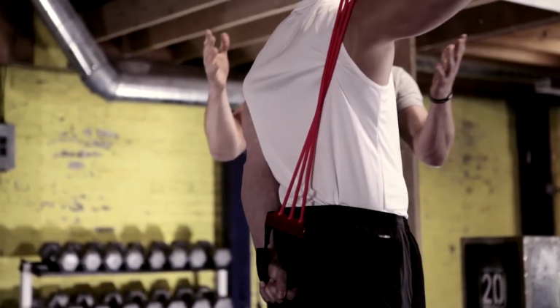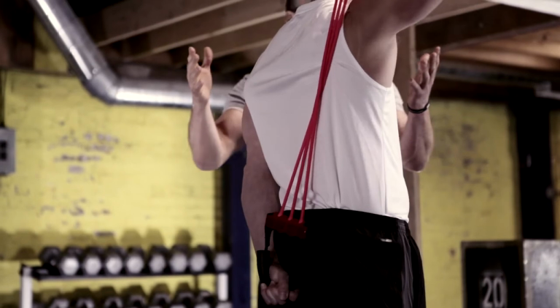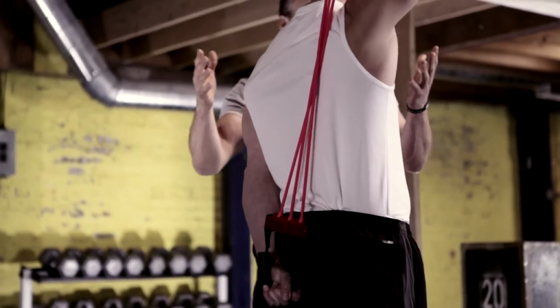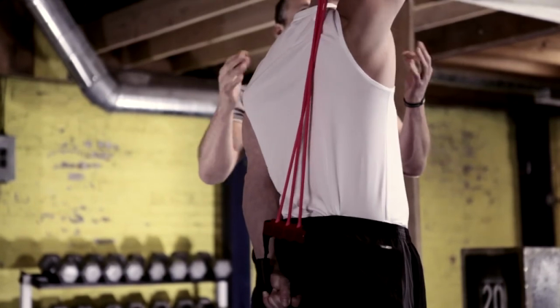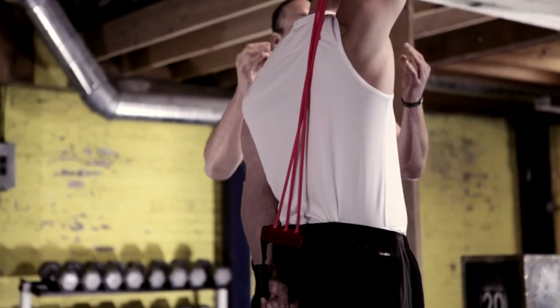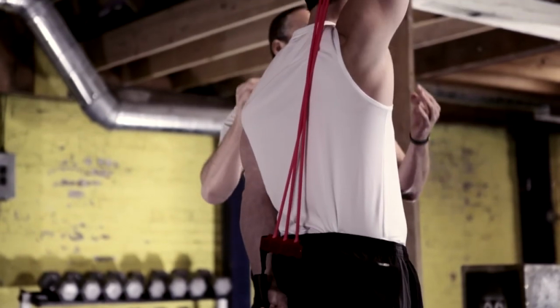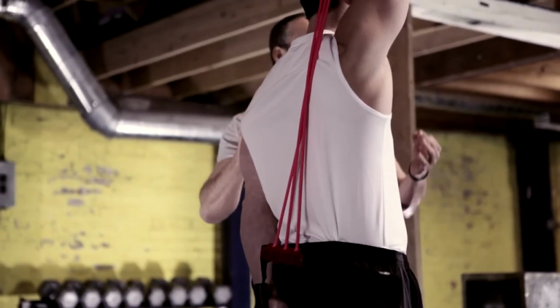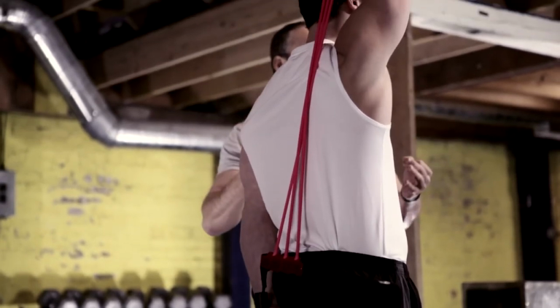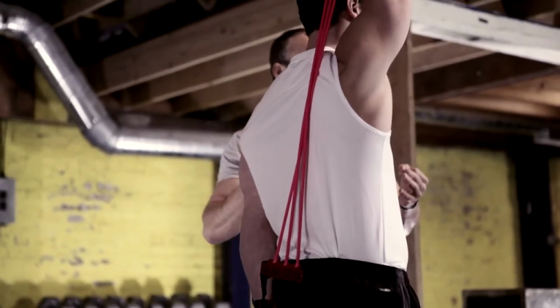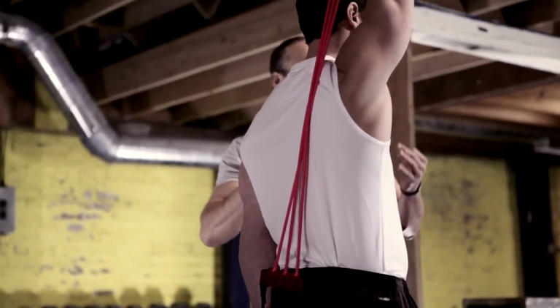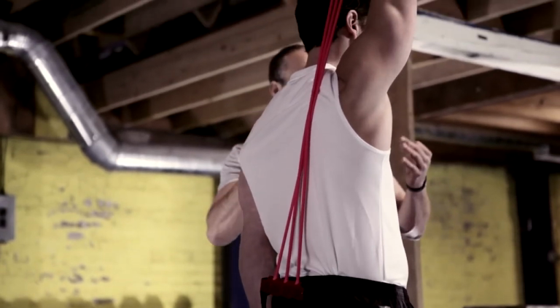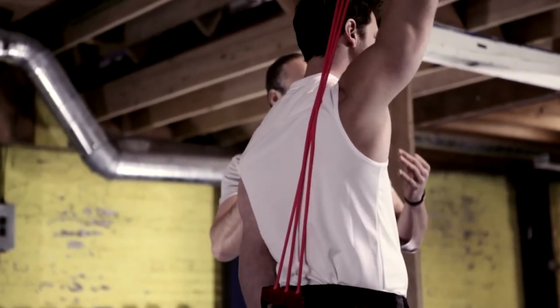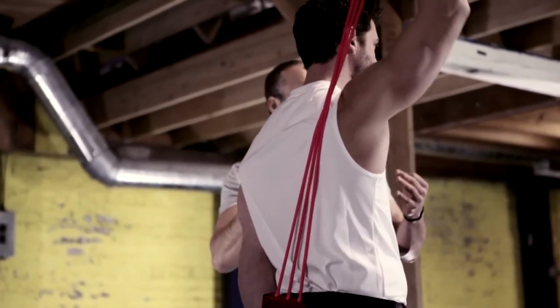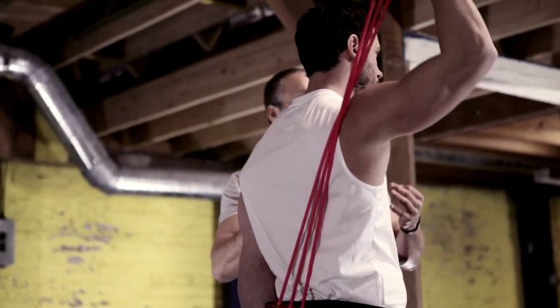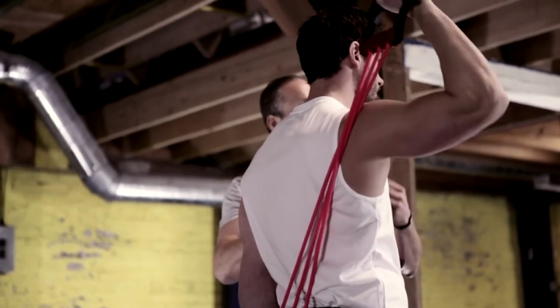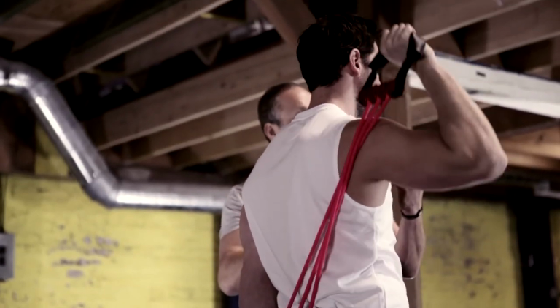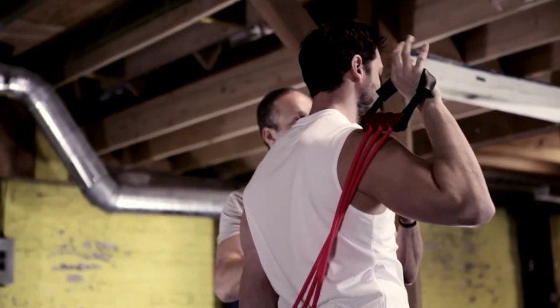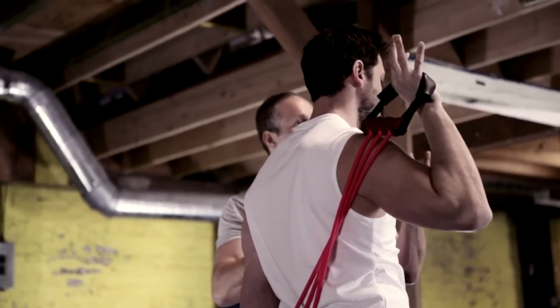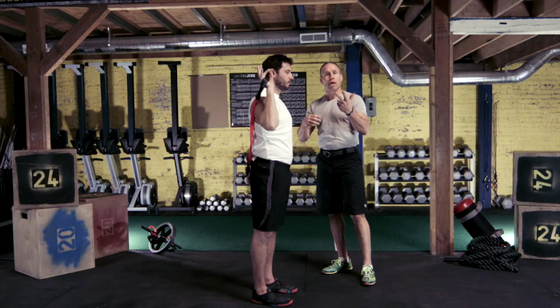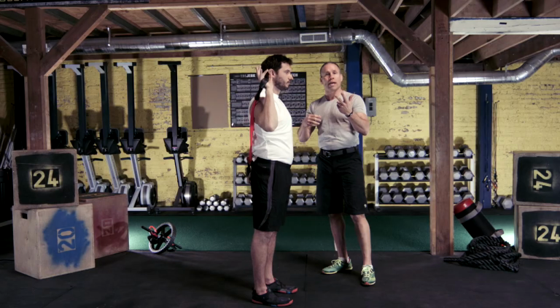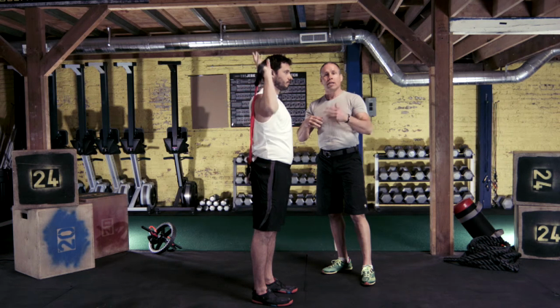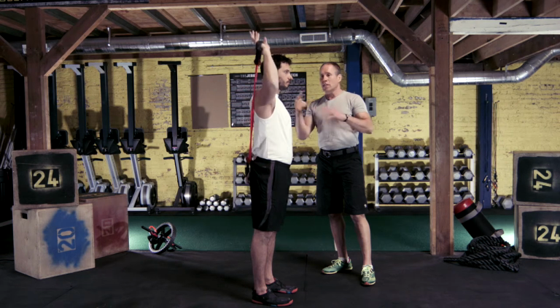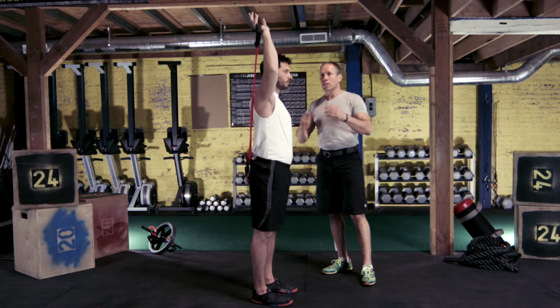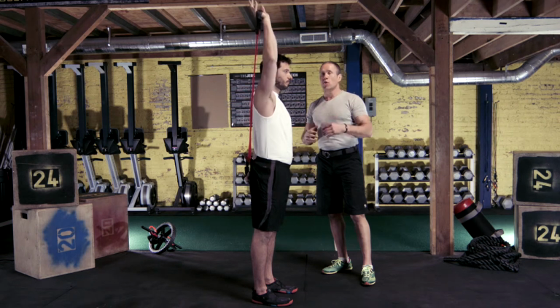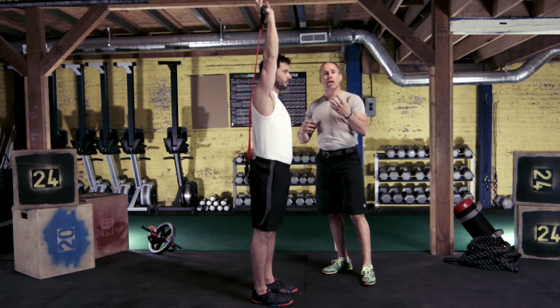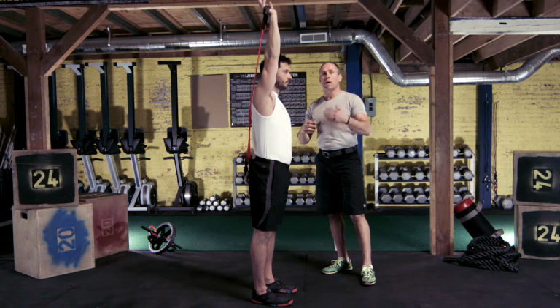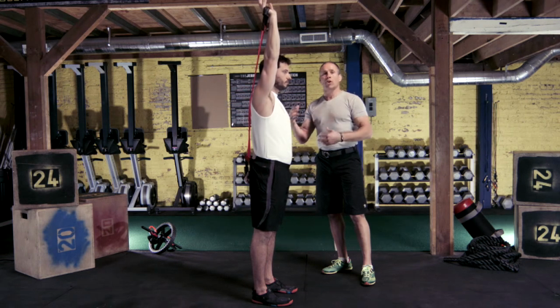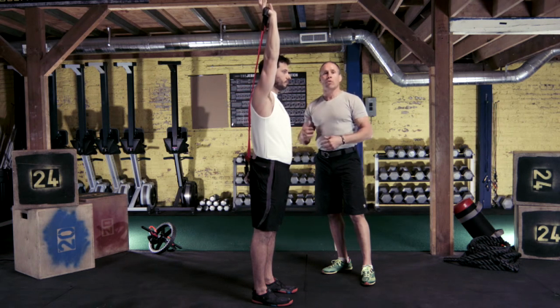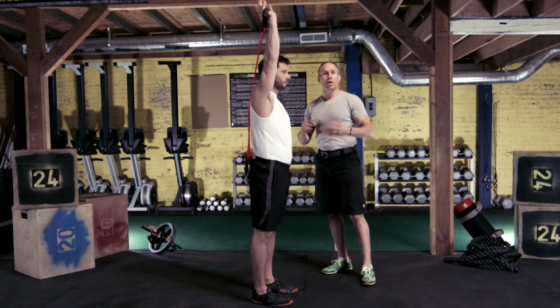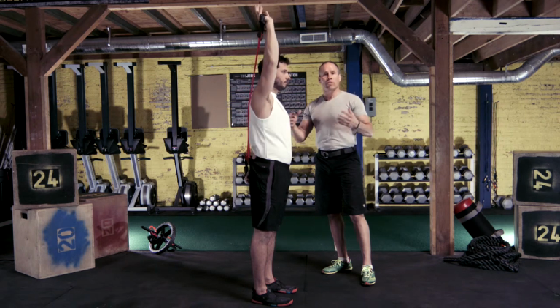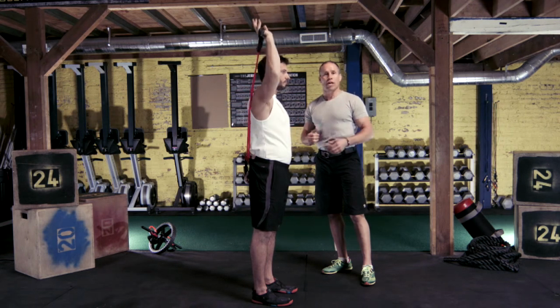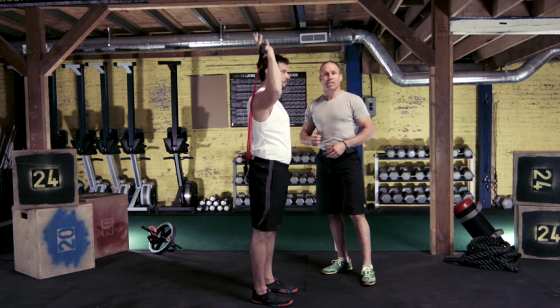Because of the beauty of the chest expander, if he wants to lighten the load, he can go to two bands or one band so that he can adjust the difficulty — higher or lower — whatever he wants.